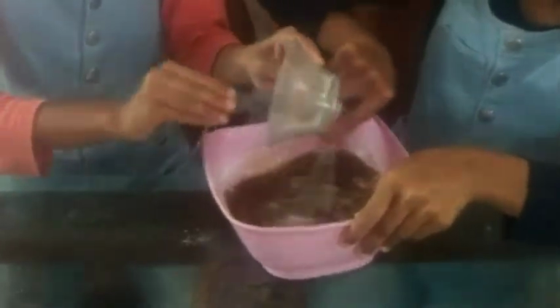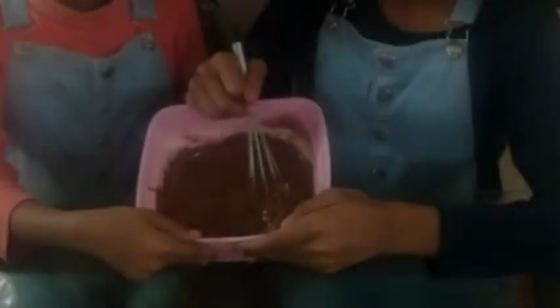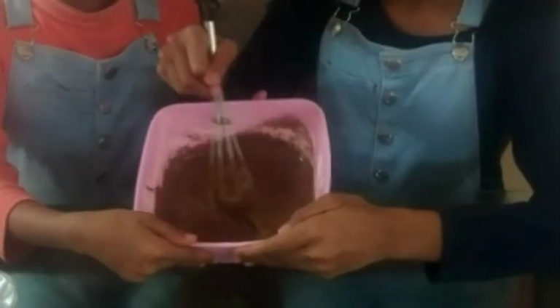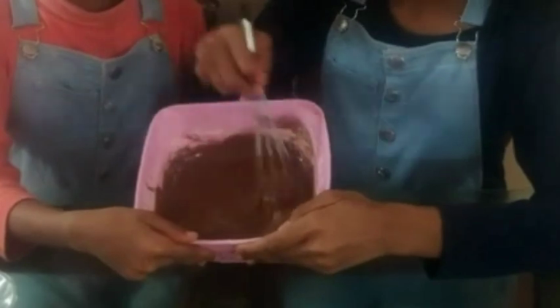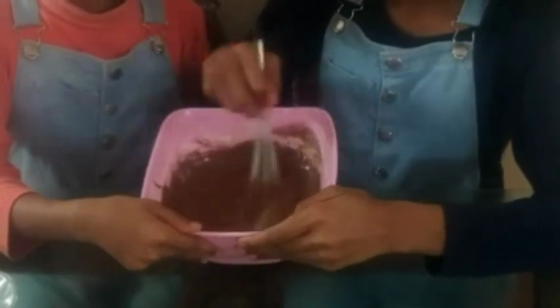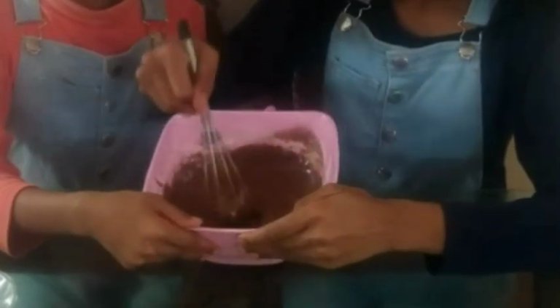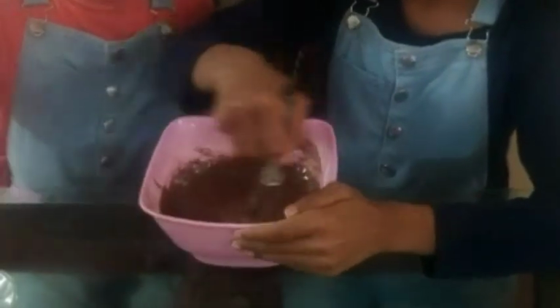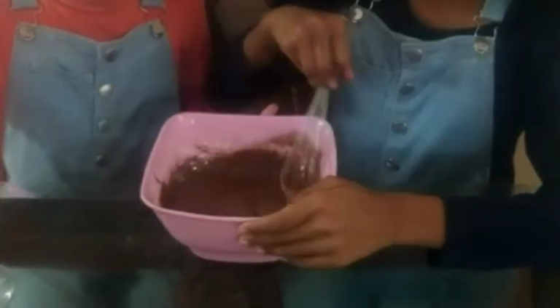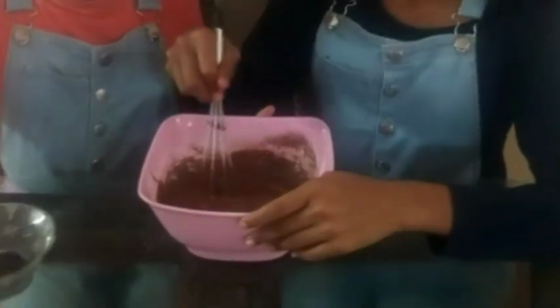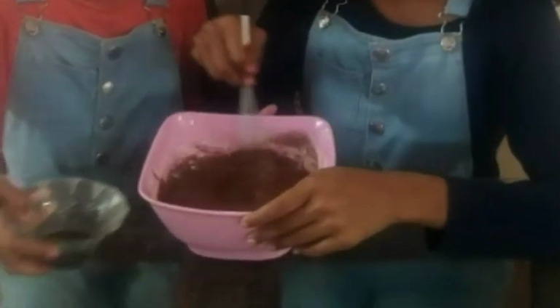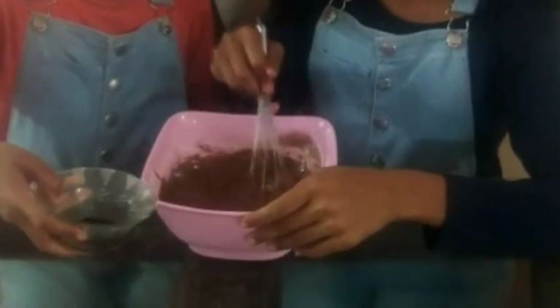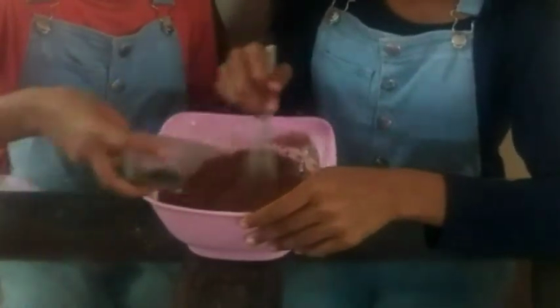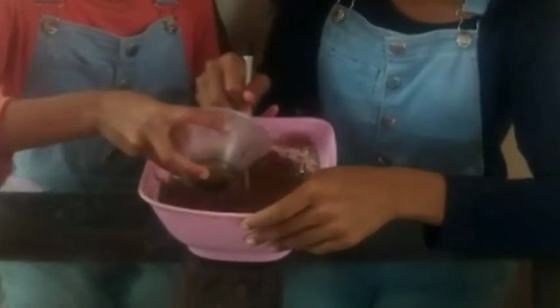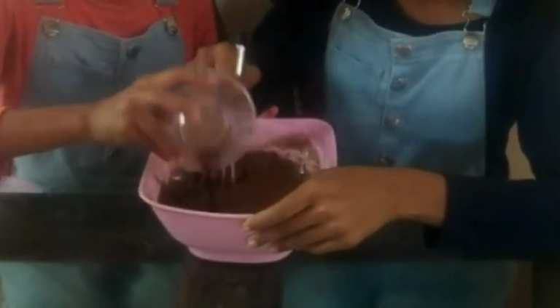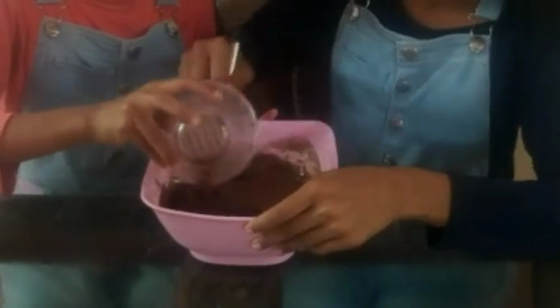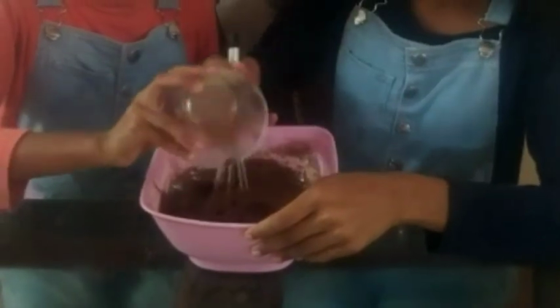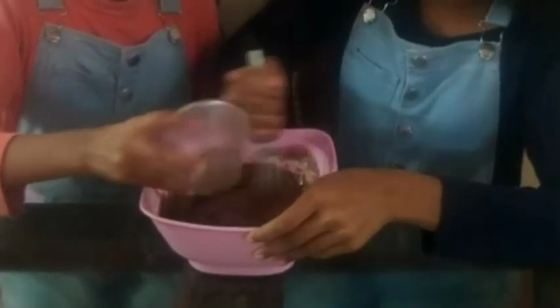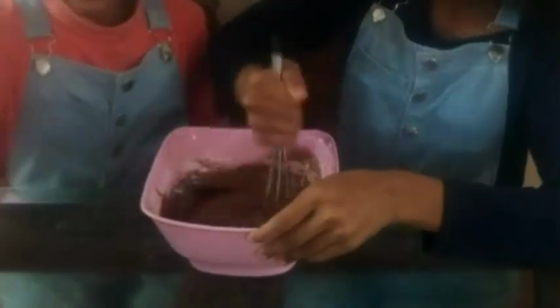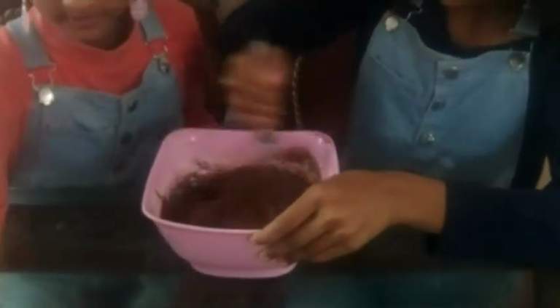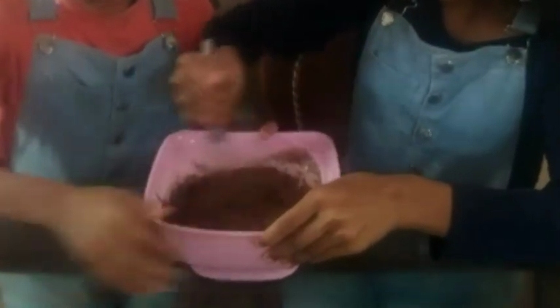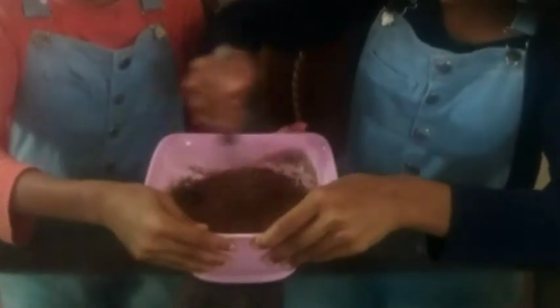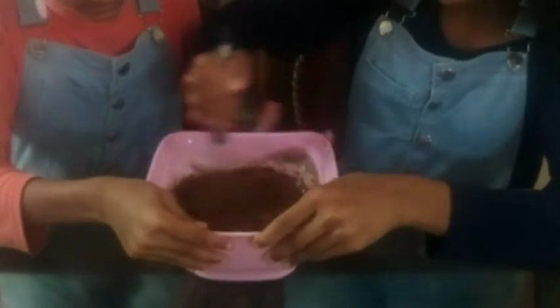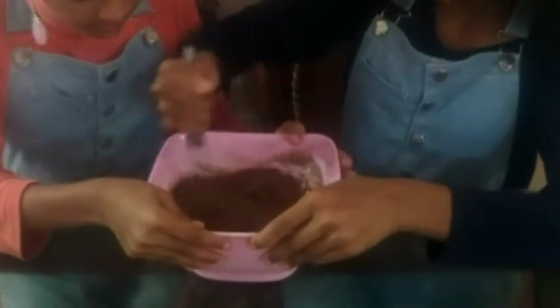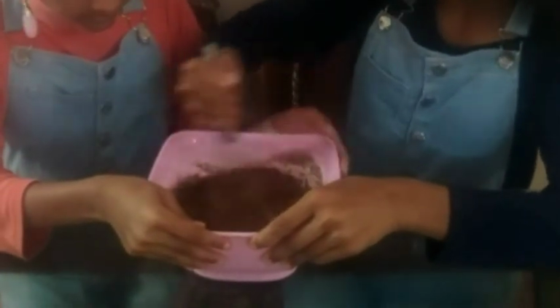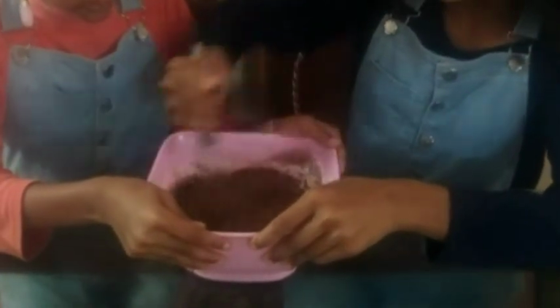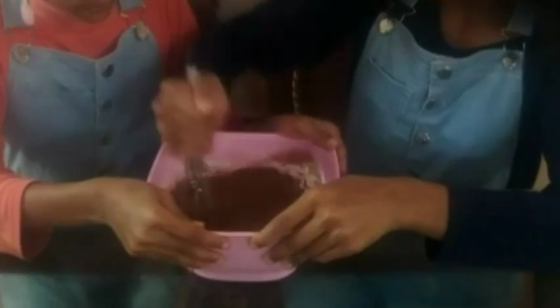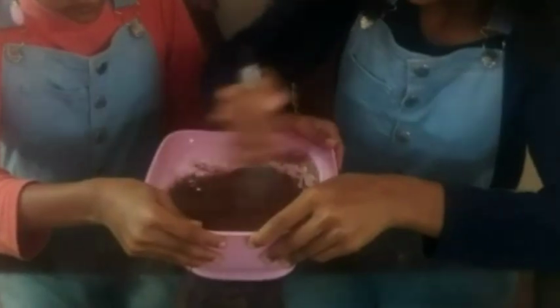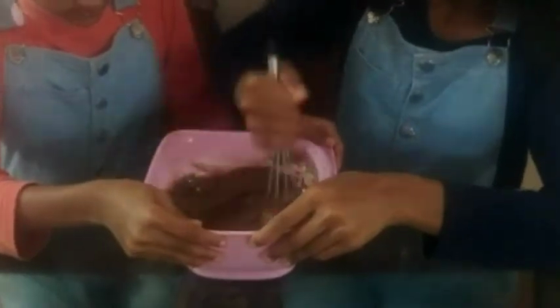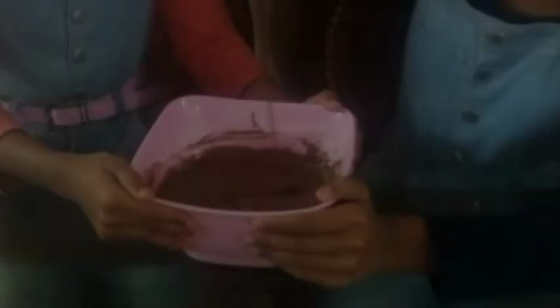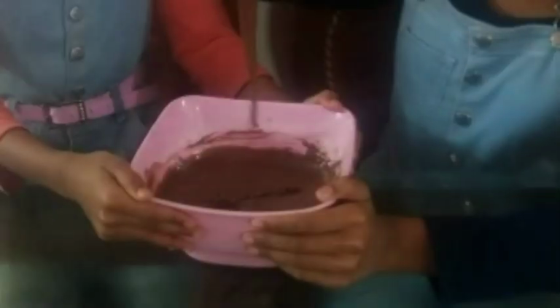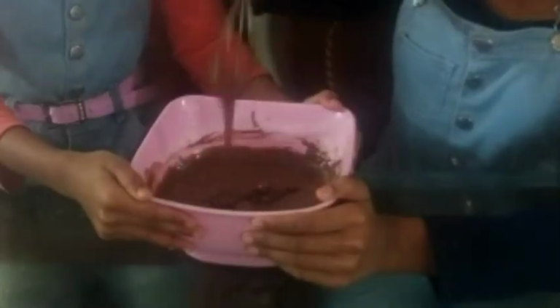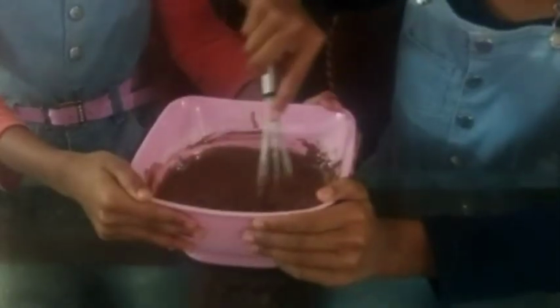Now that everything is combined very well, let's add the vanilla essence and mix it well until the vanilla essence combines with the batter. The batter is thick and nice.